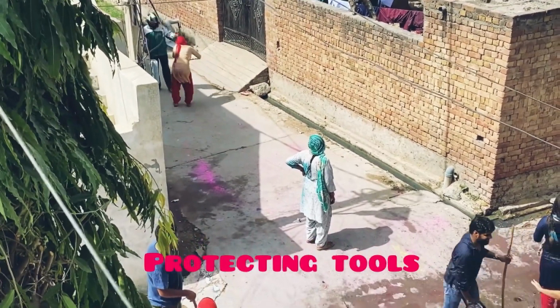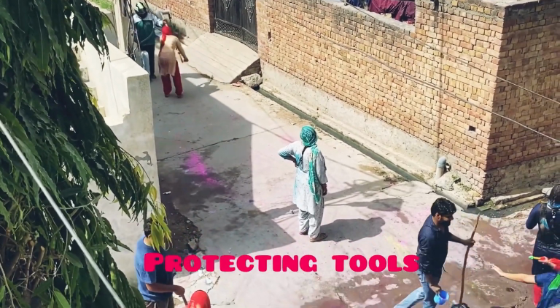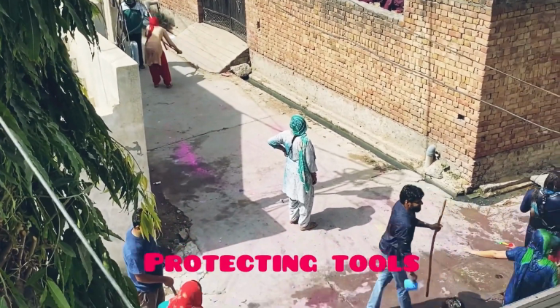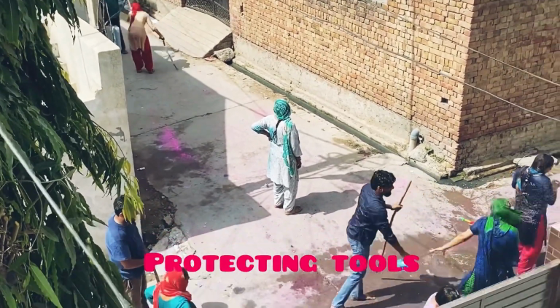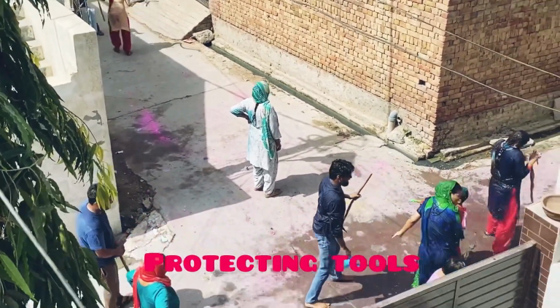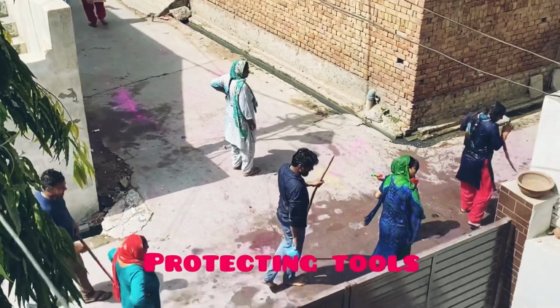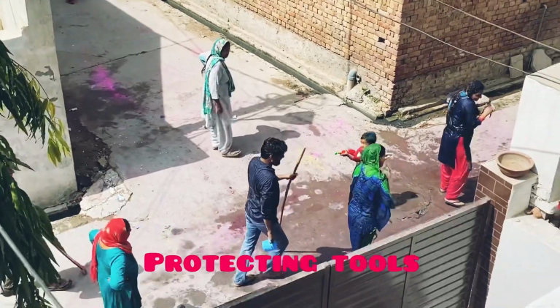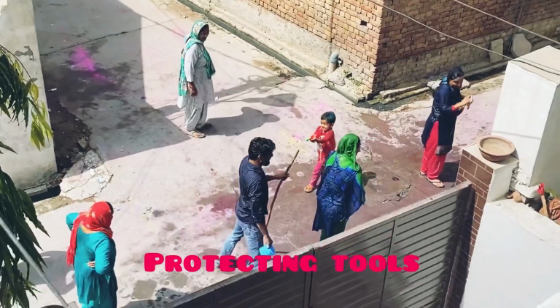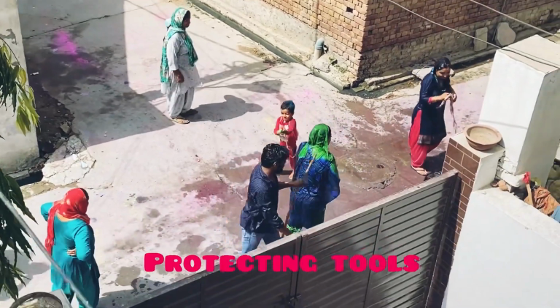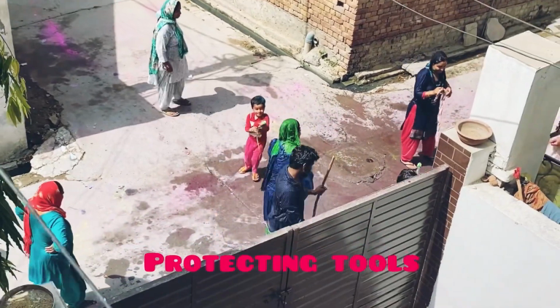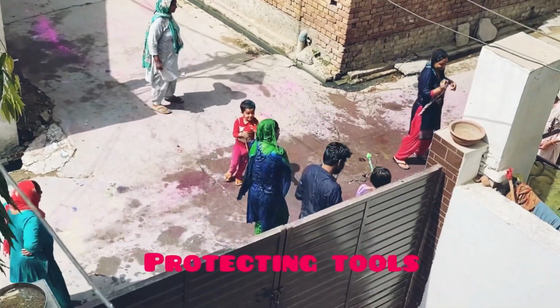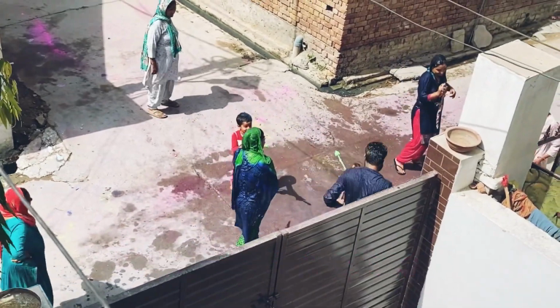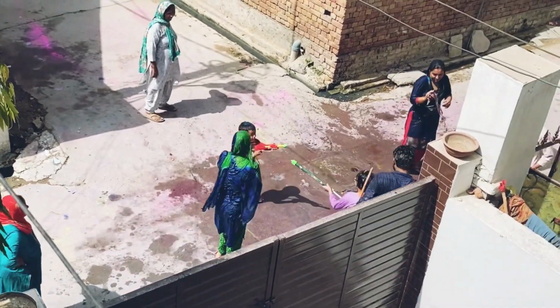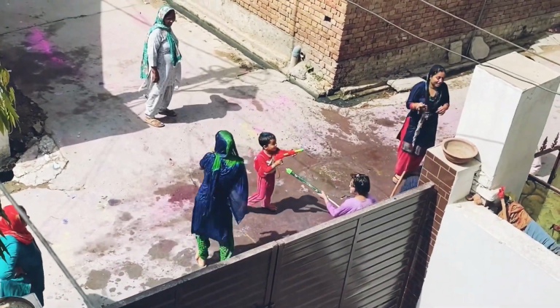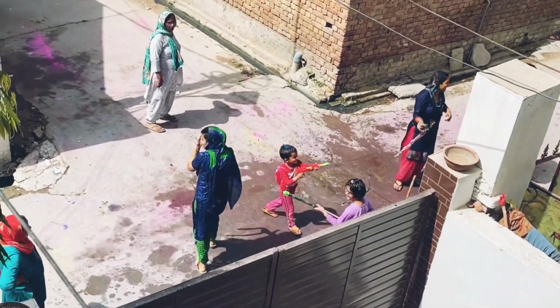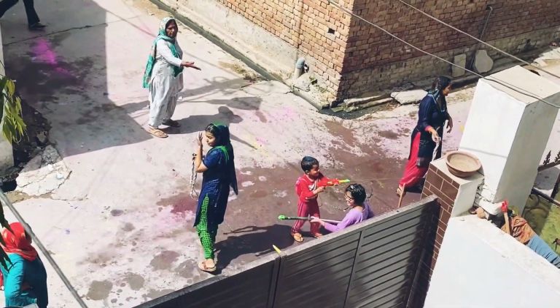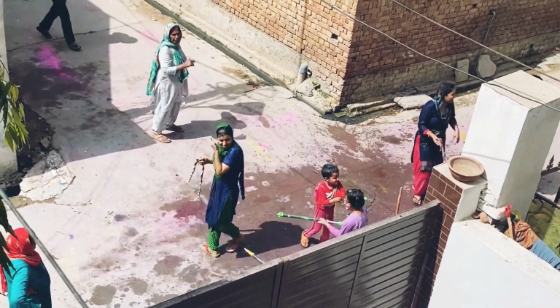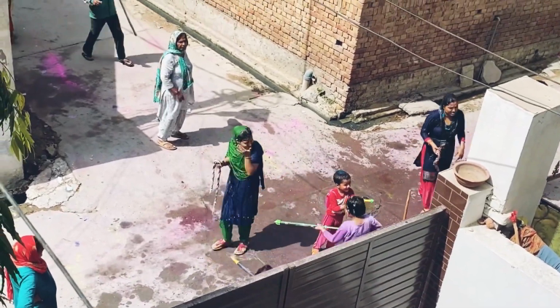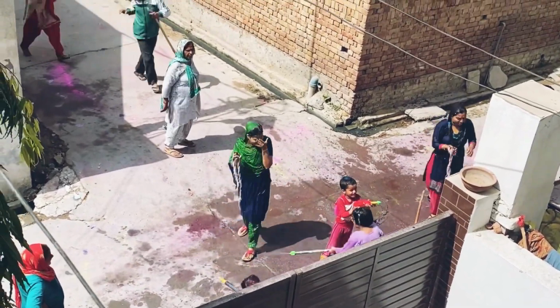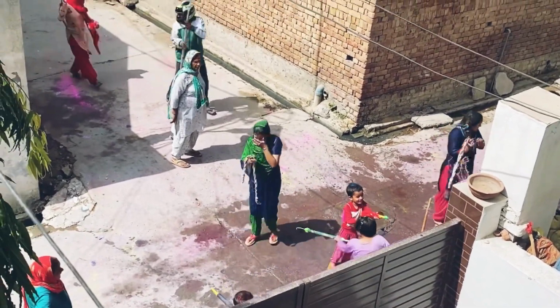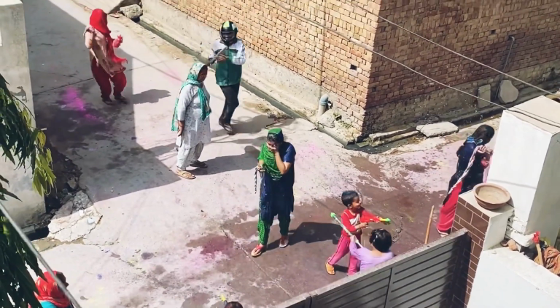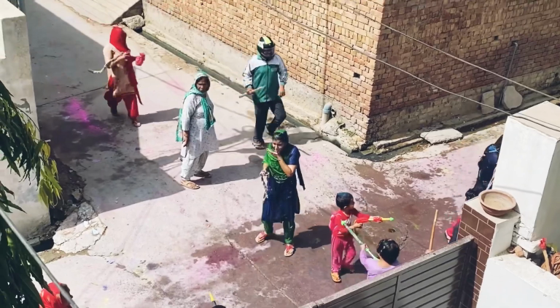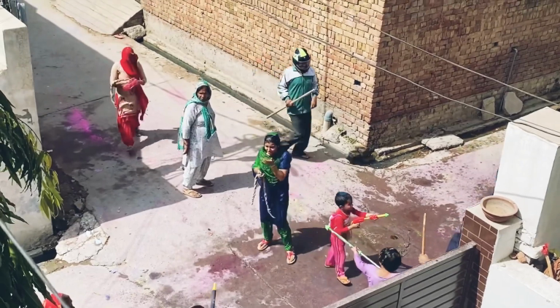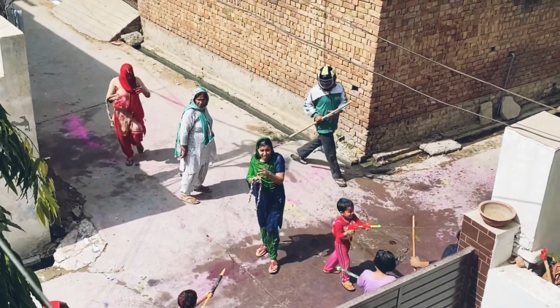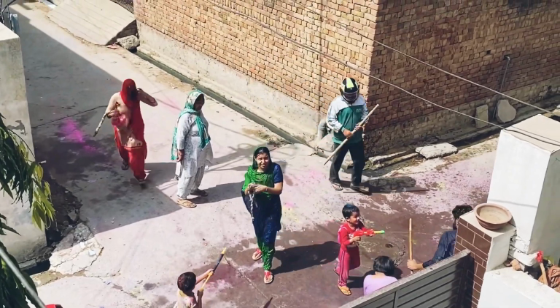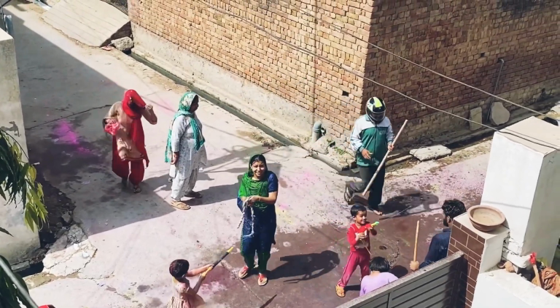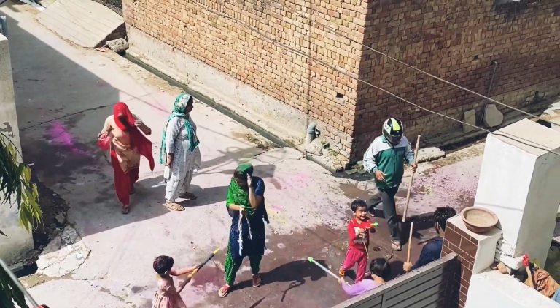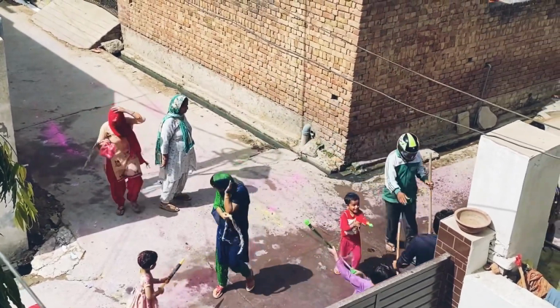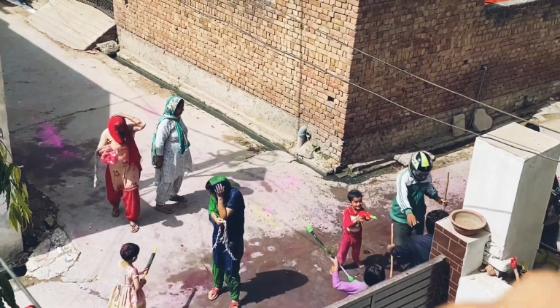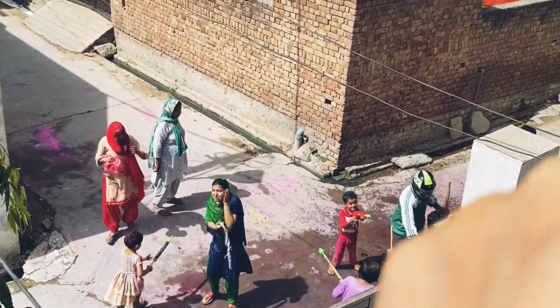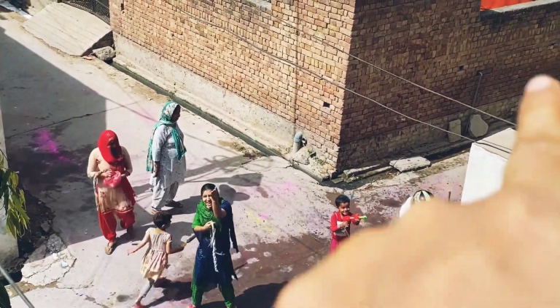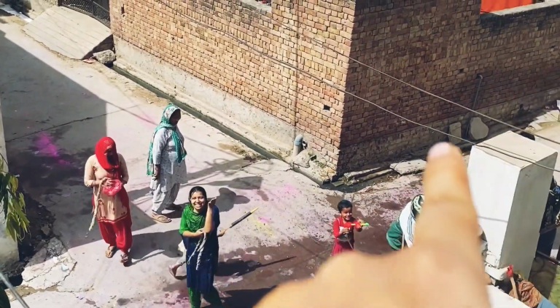So, helmet is the protection. New technique — ninja technique.